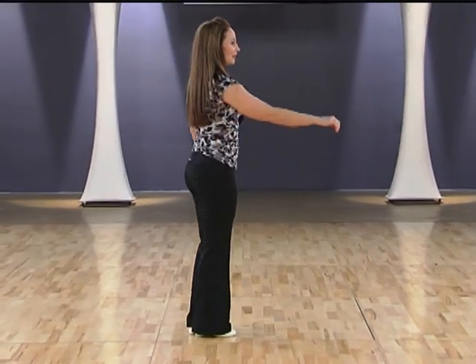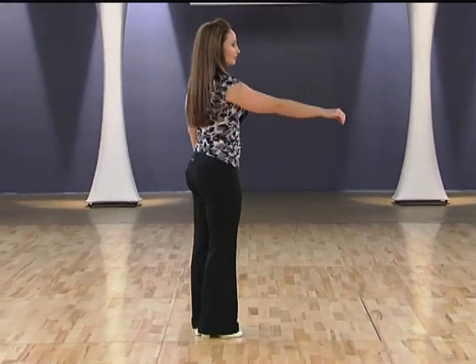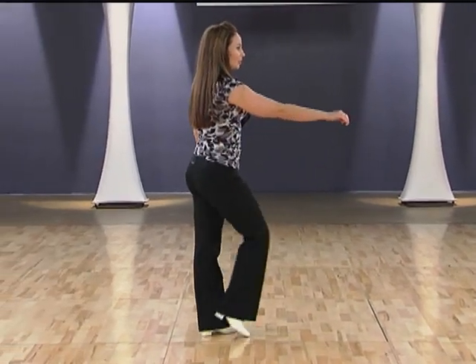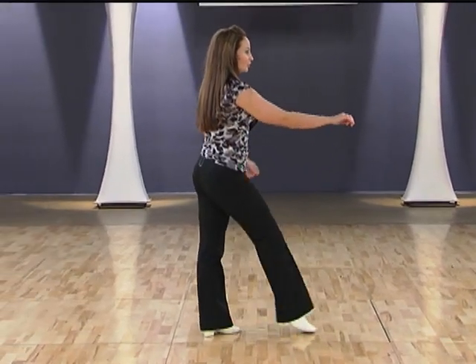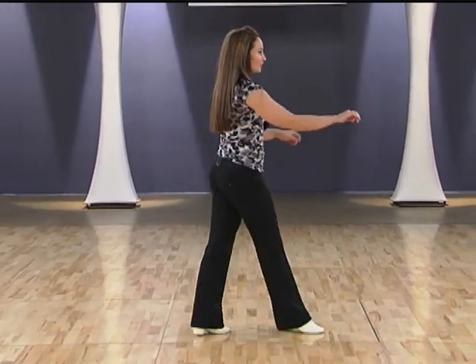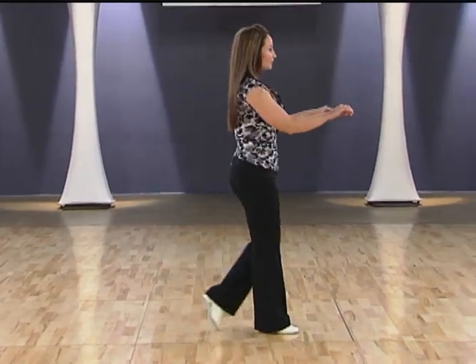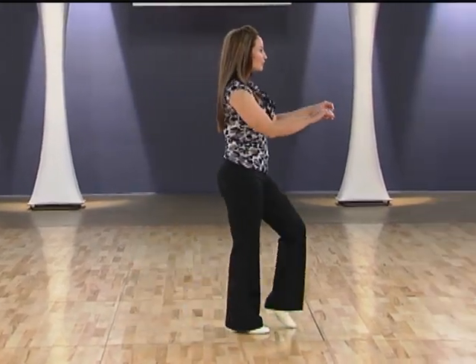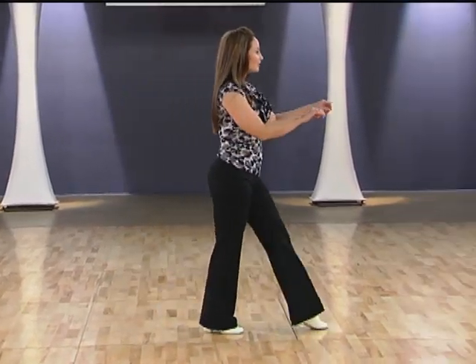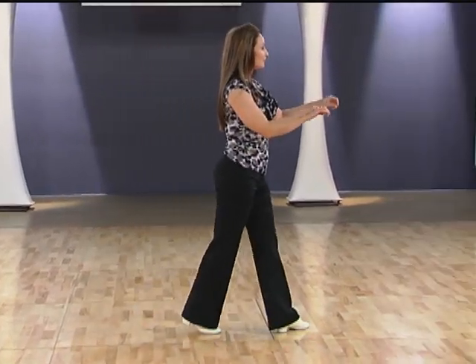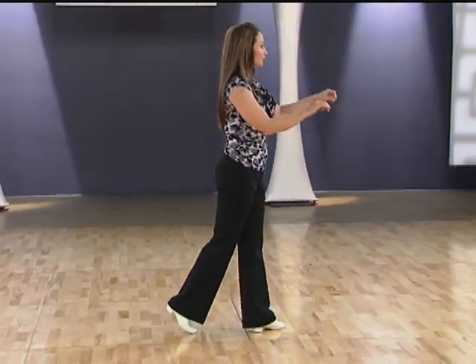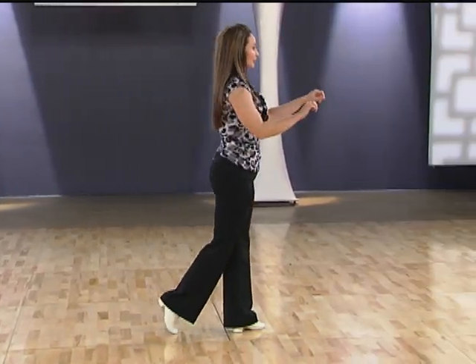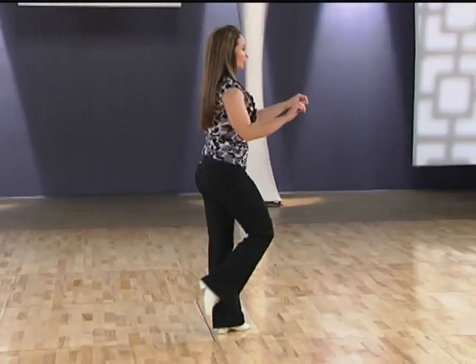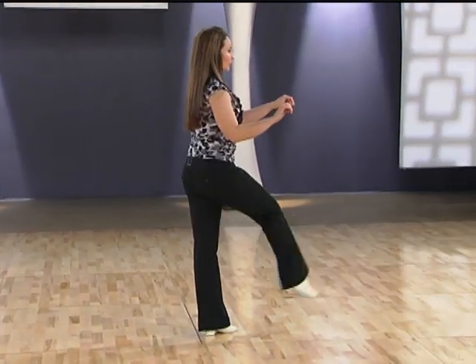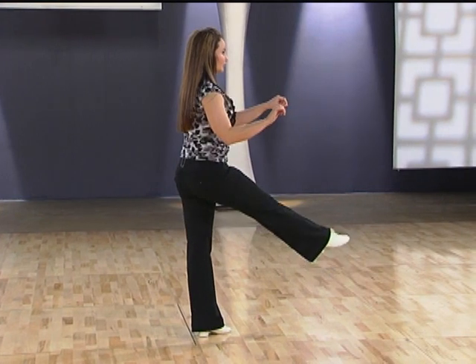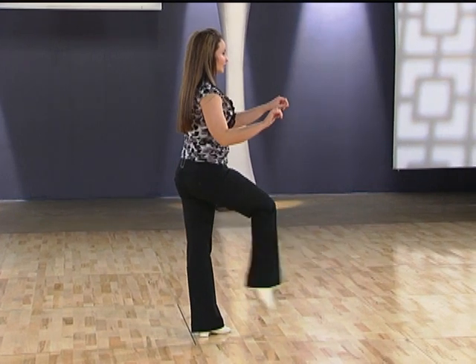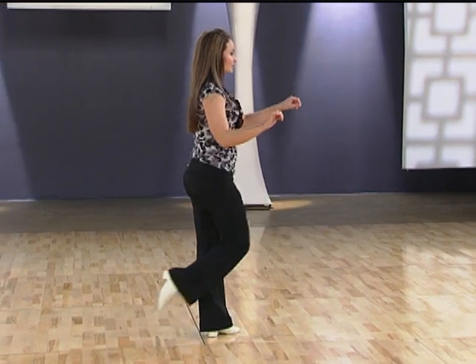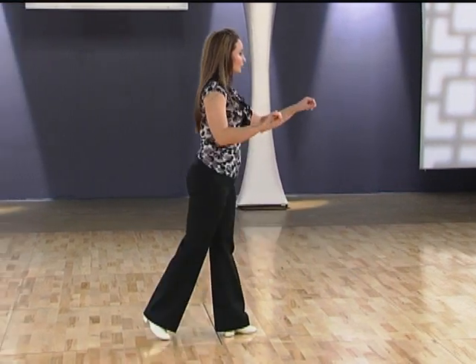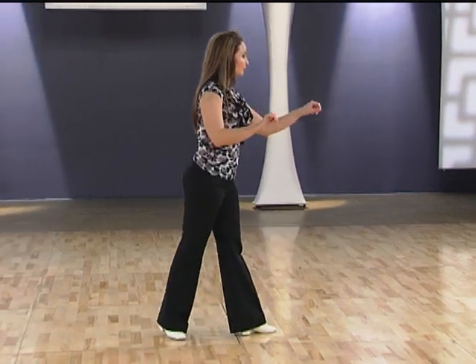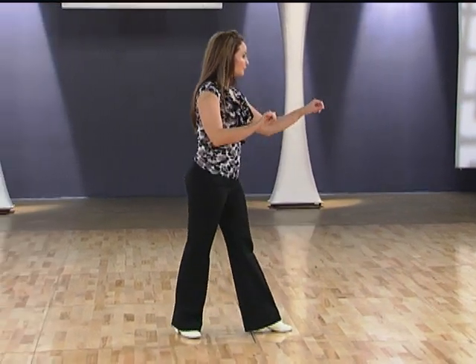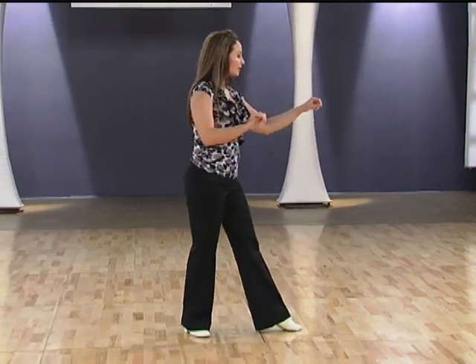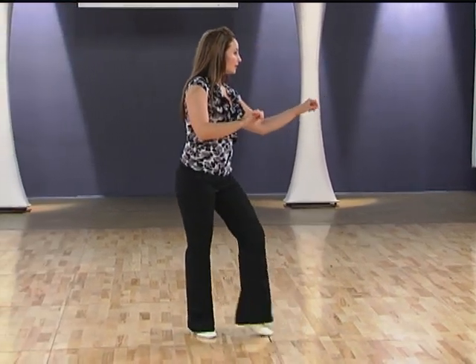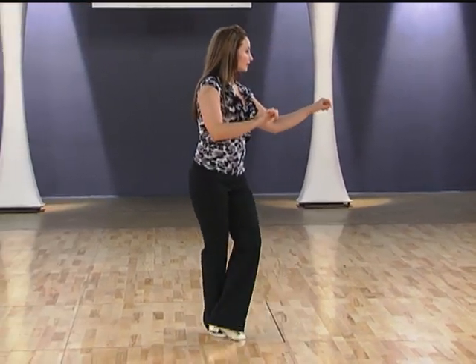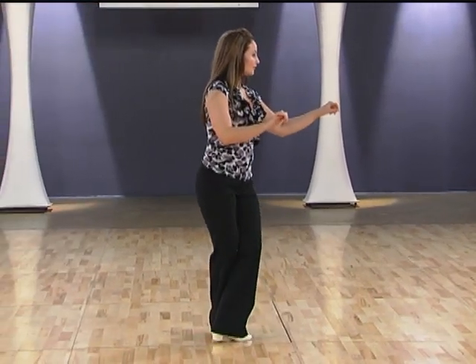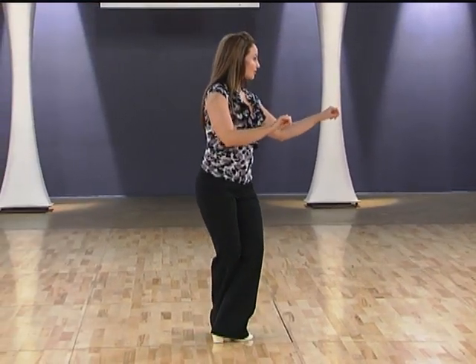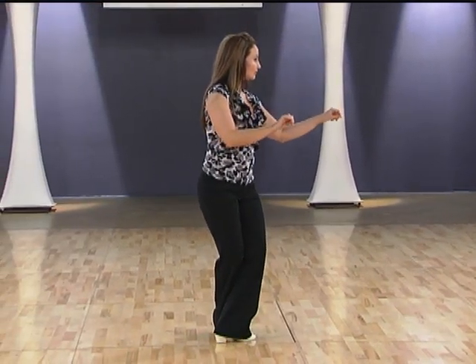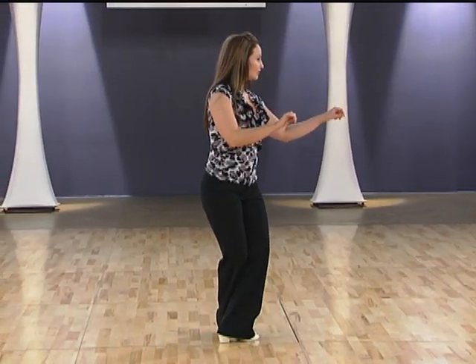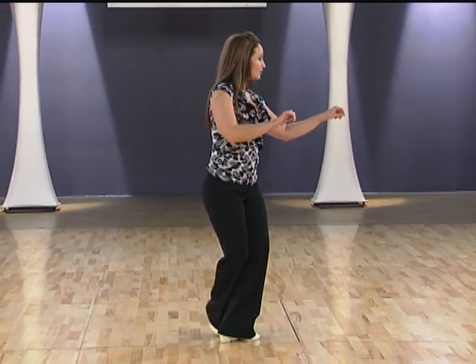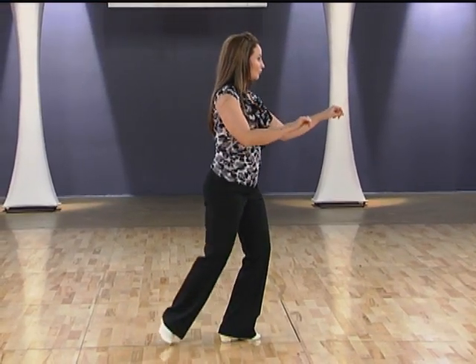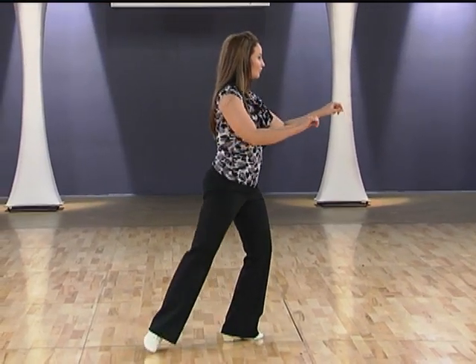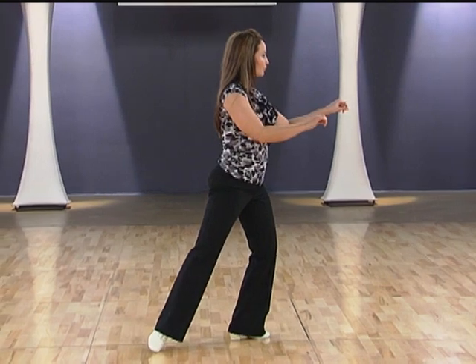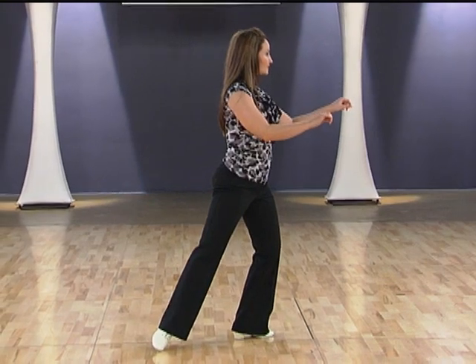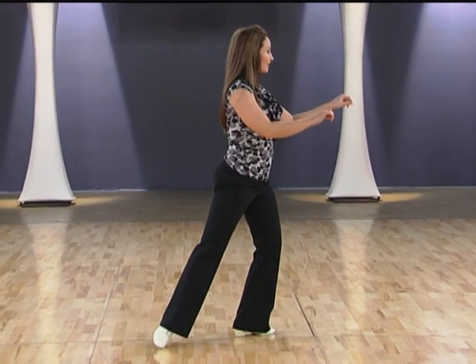We have right foot forward, left foot forward, right foot kicks, right foot back, left foot crosses in front, right foot points back.